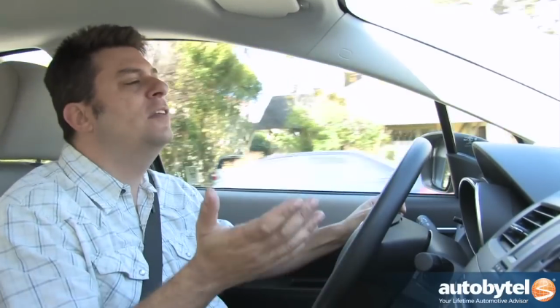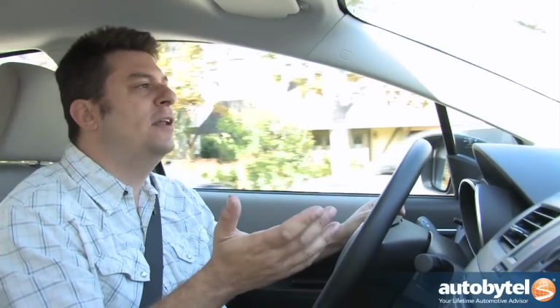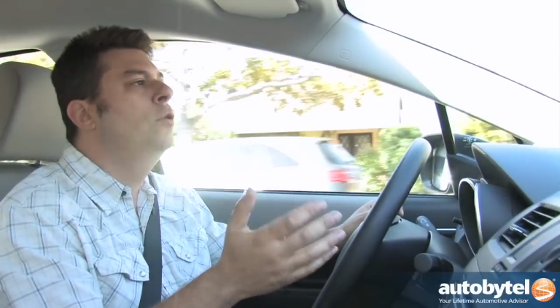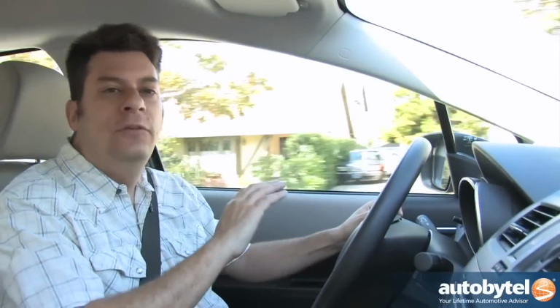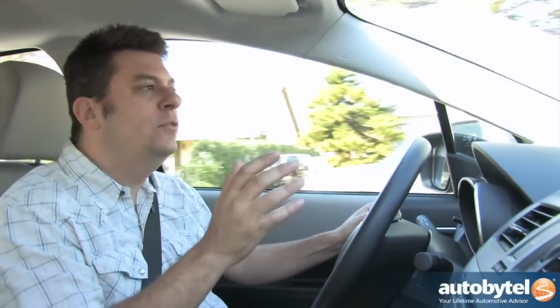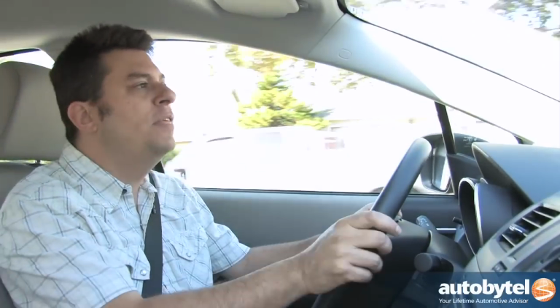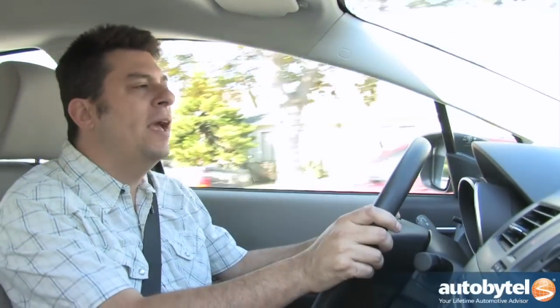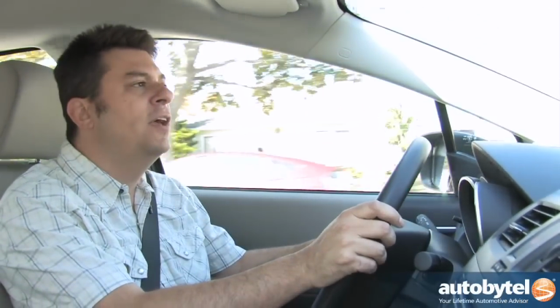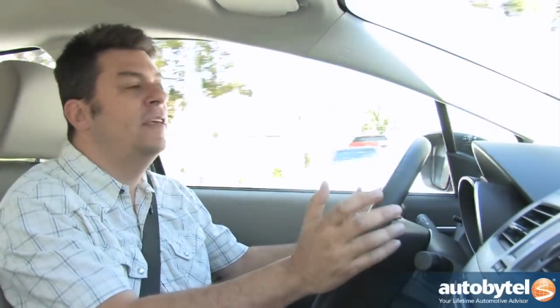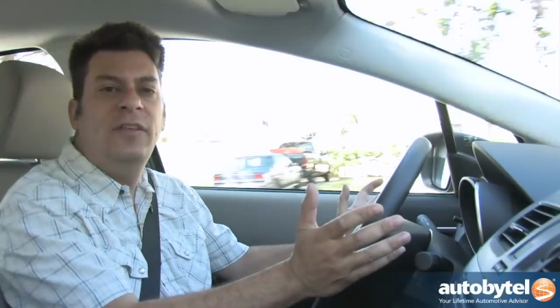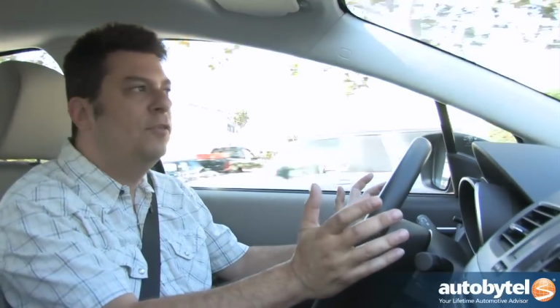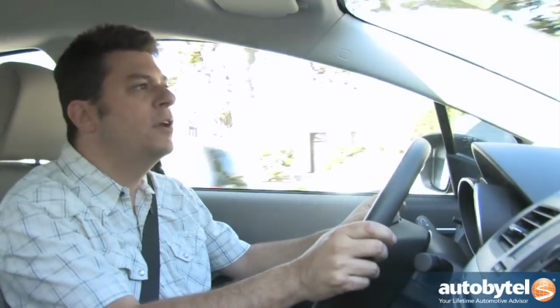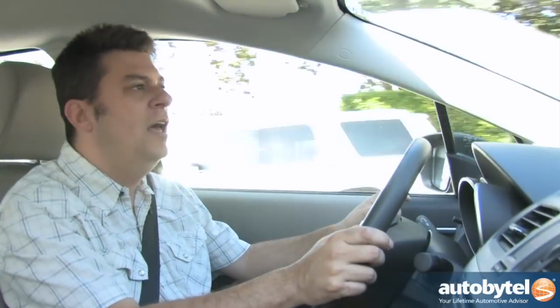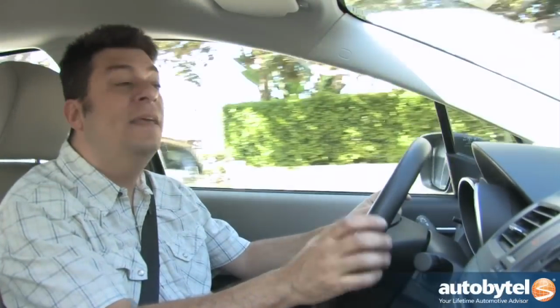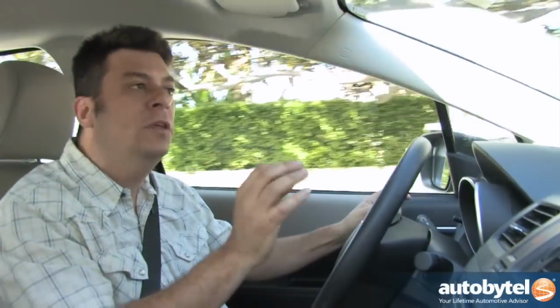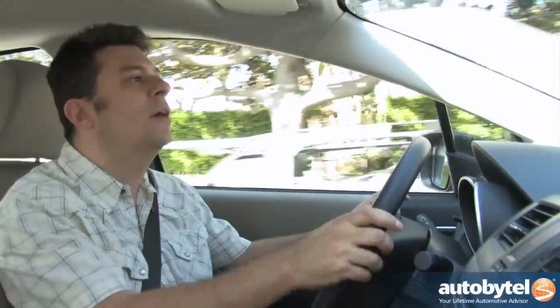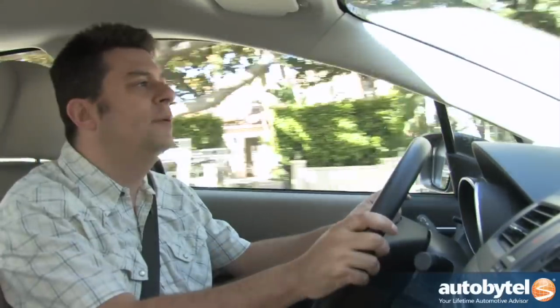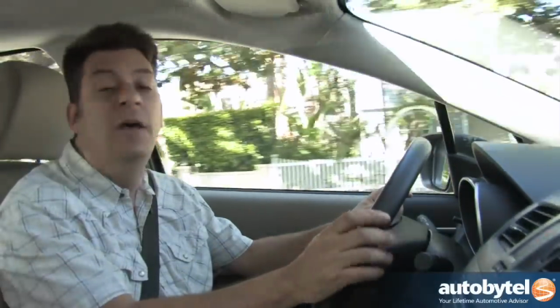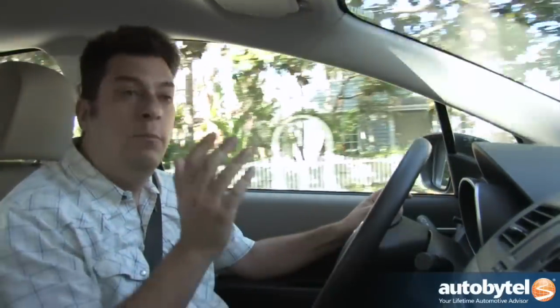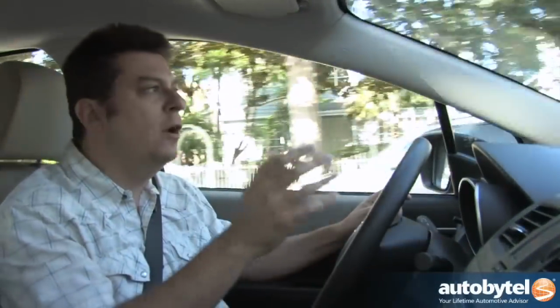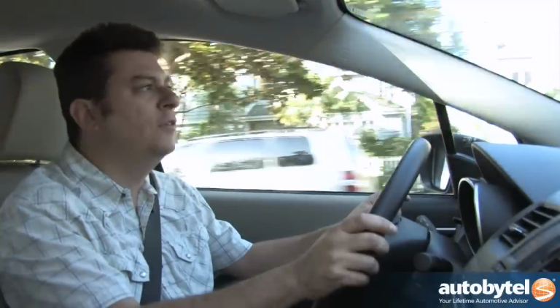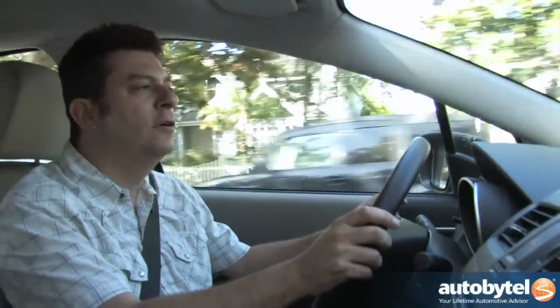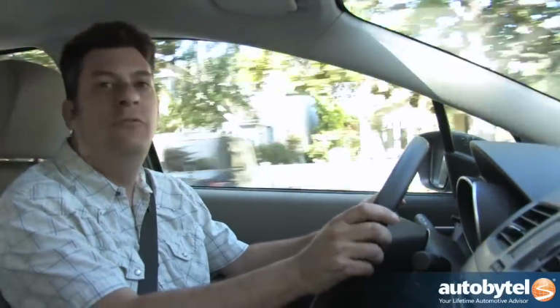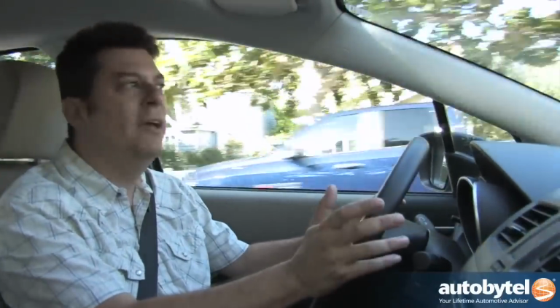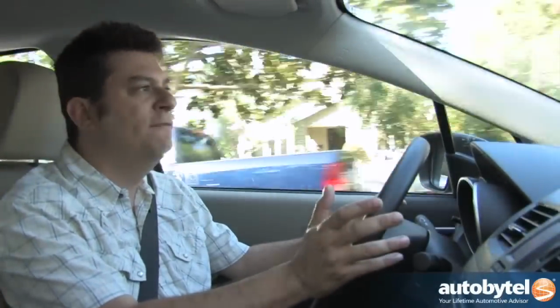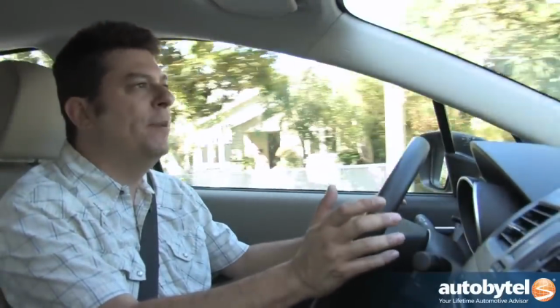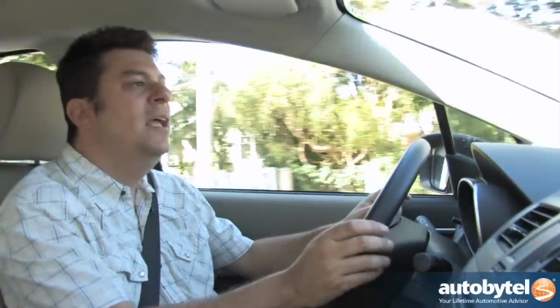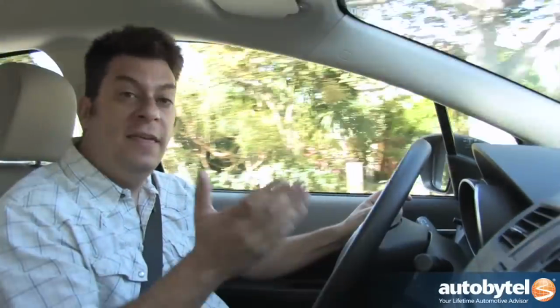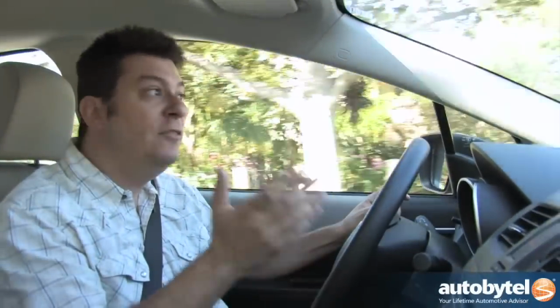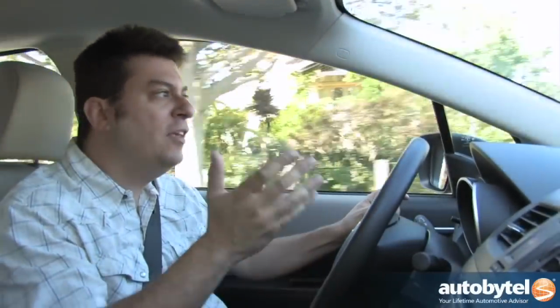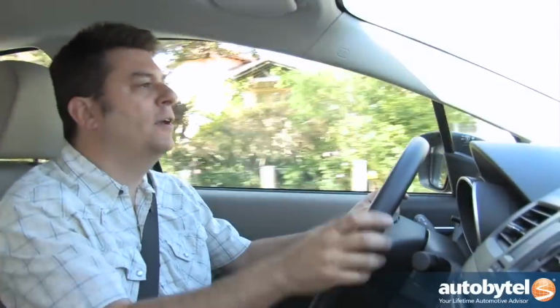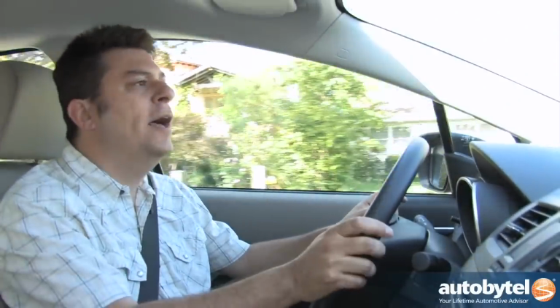Mazda does that whole zoom-zoom thing in their advertising, and that's not just marketing hype. They really are a cut above most cars in terms of driver involvement, and I think that makes you safer as well.